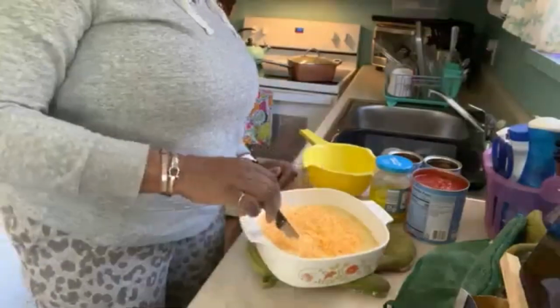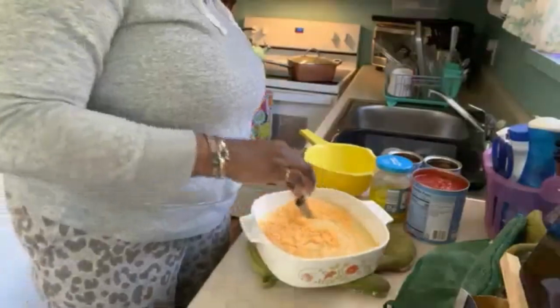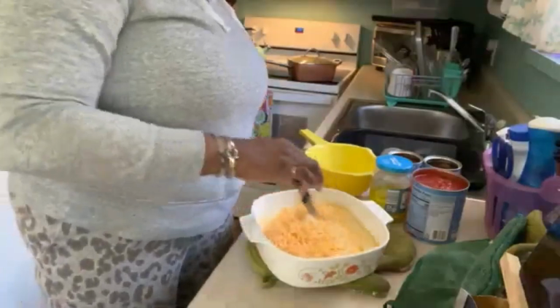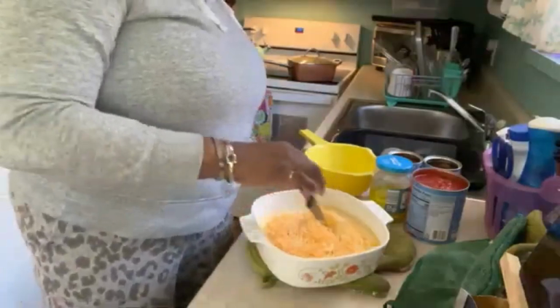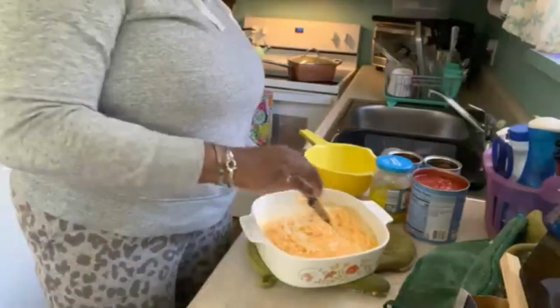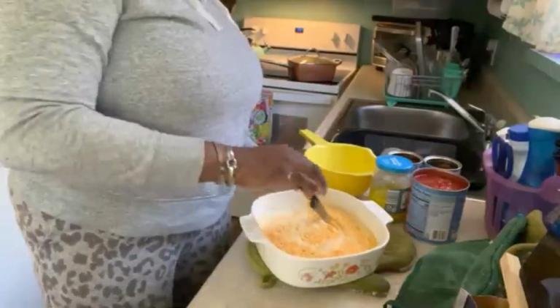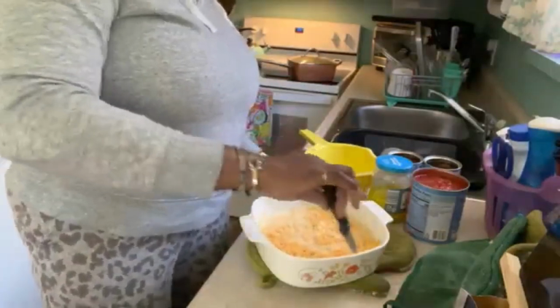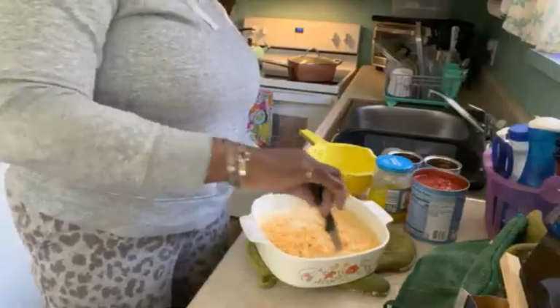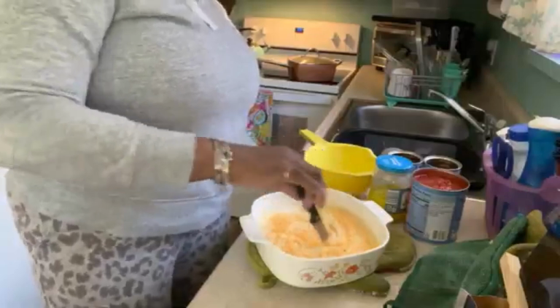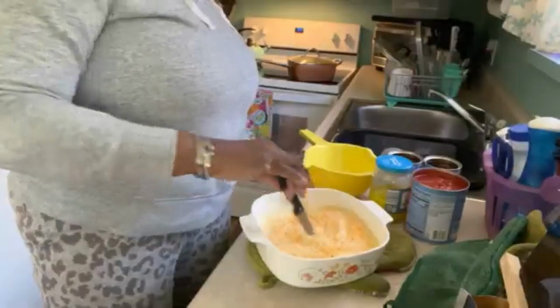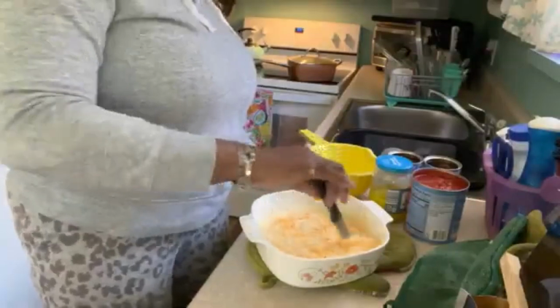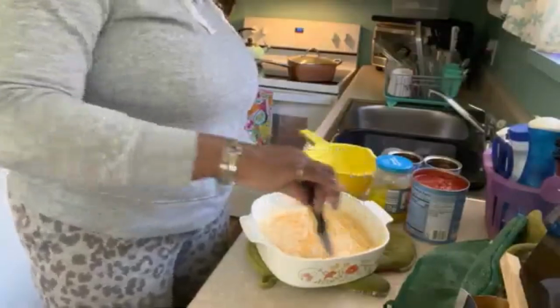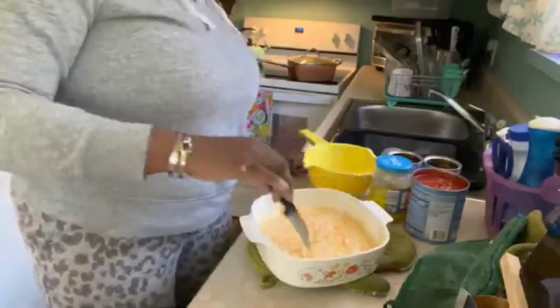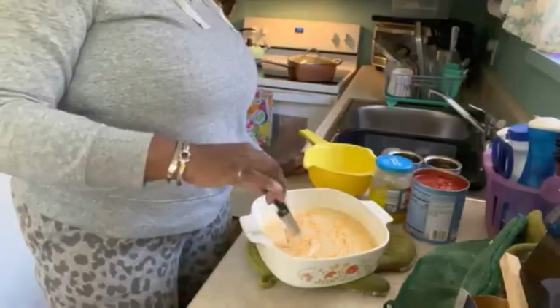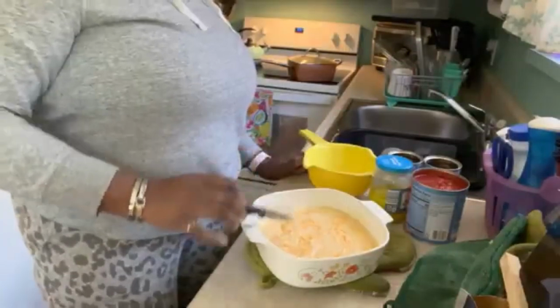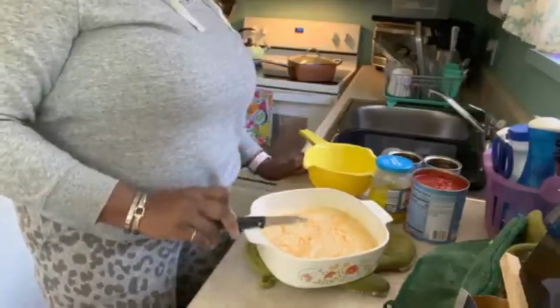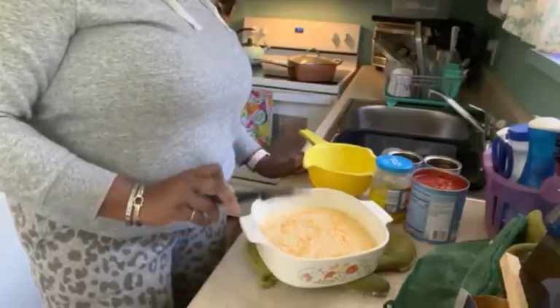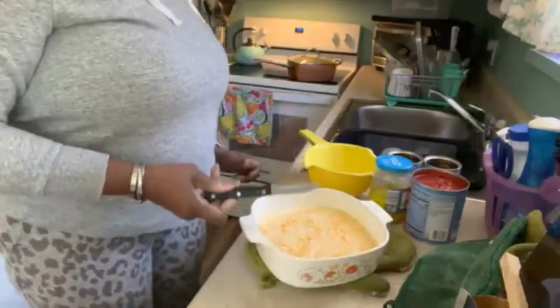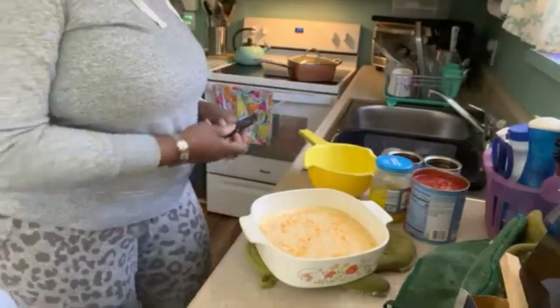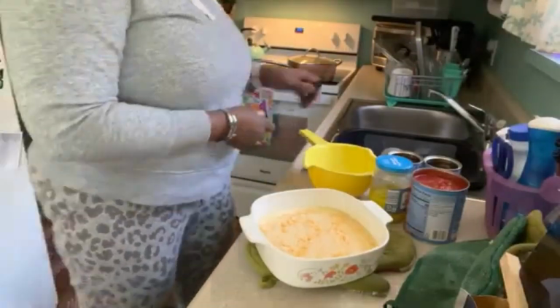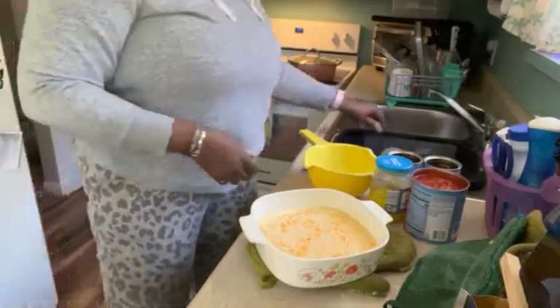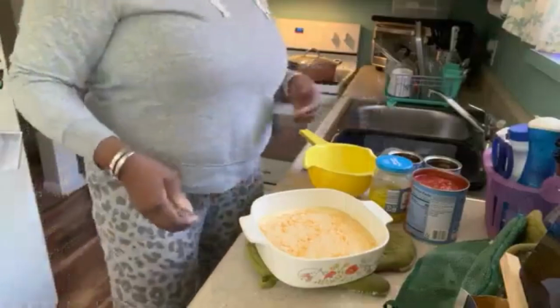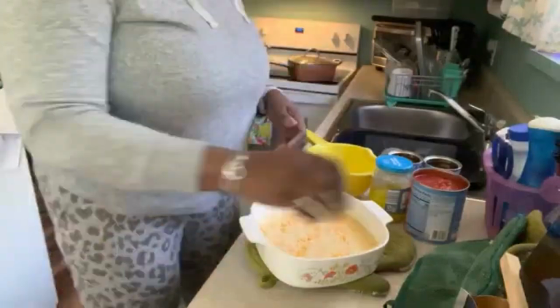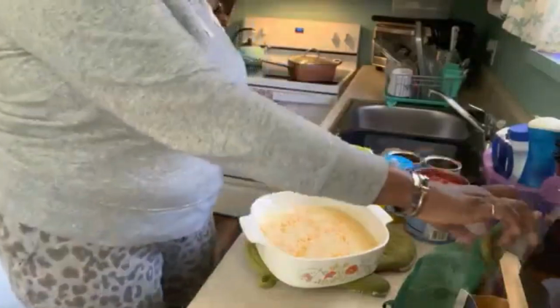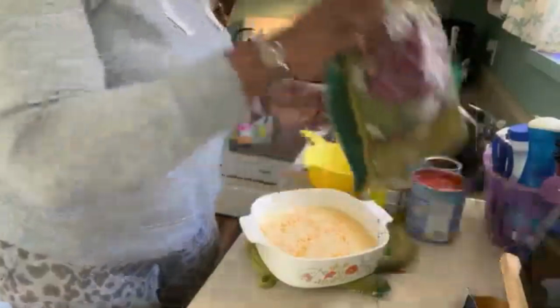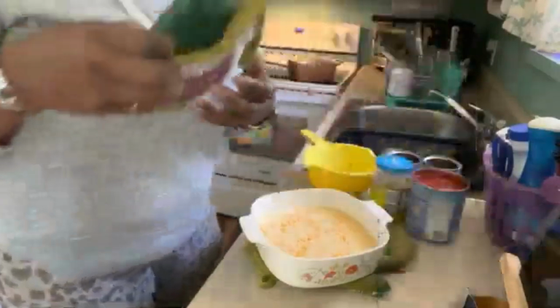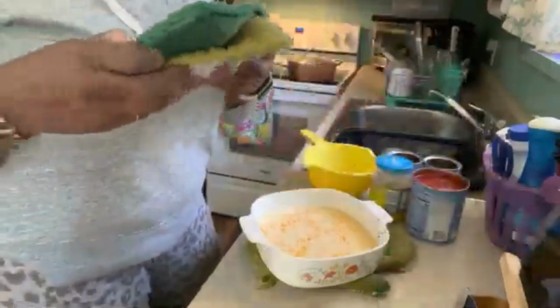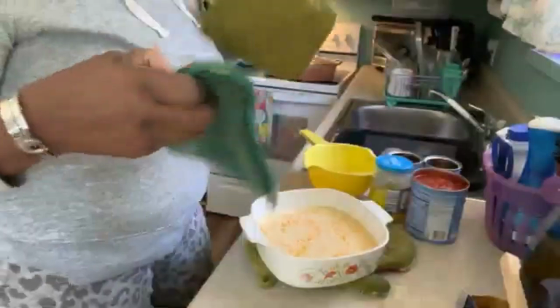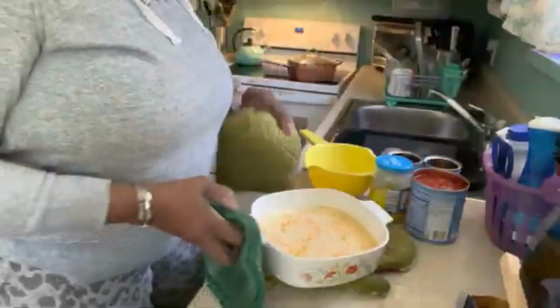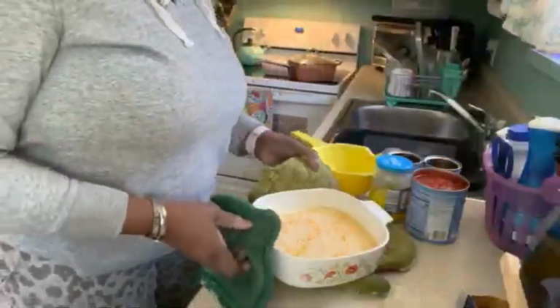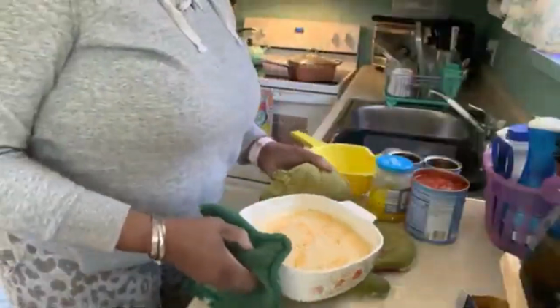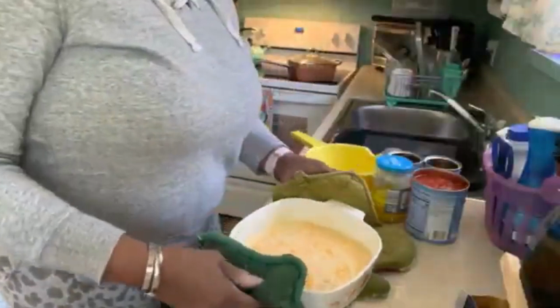I'm going to kind of swirl it in, and therefore there's a lot of little flavor here and there everywhere. Into the oven it goes. Then I can go back to my chili.